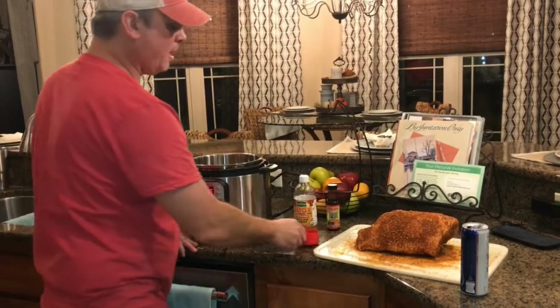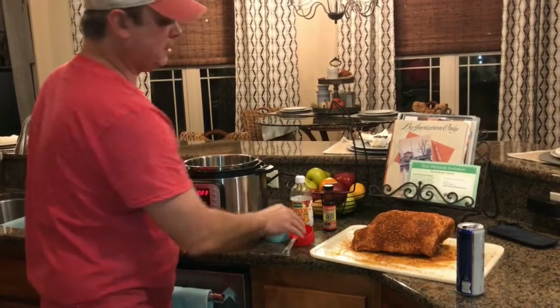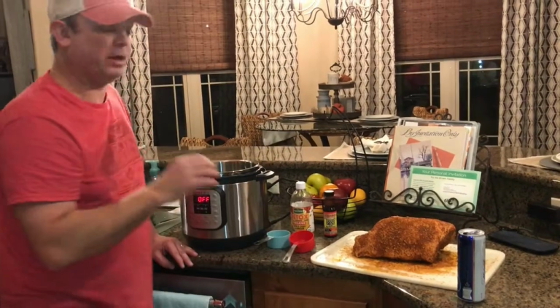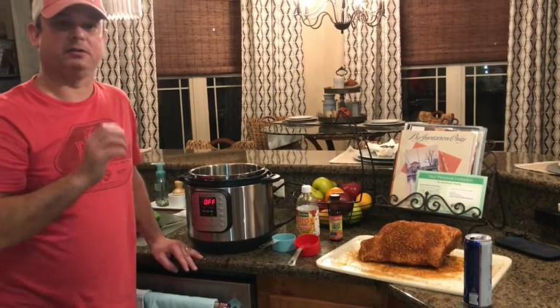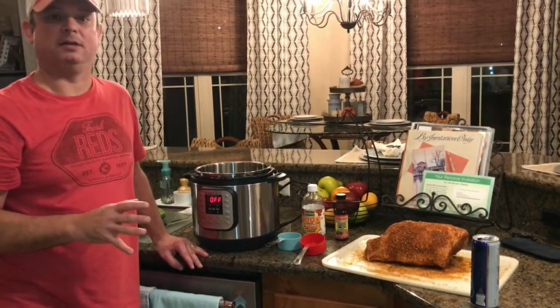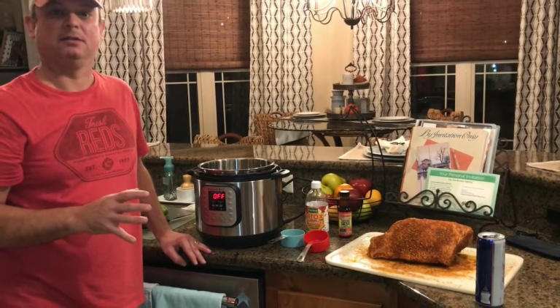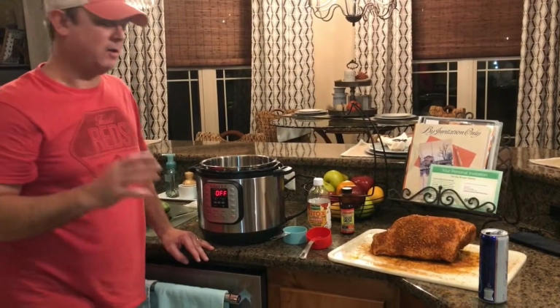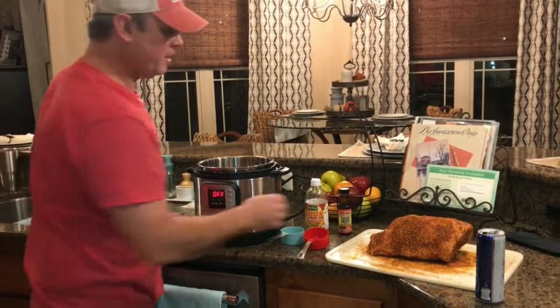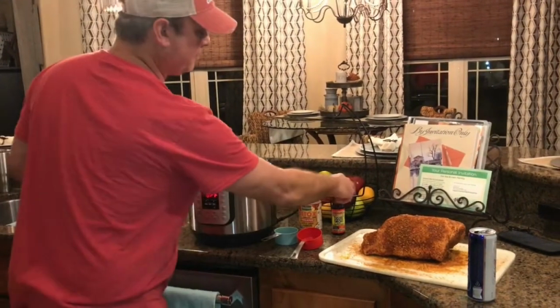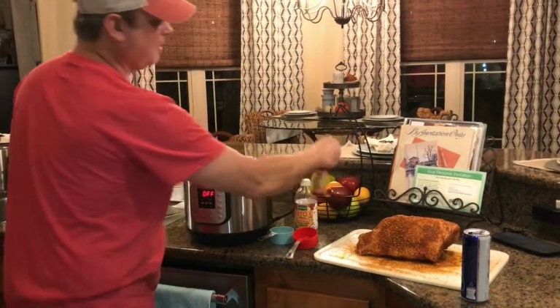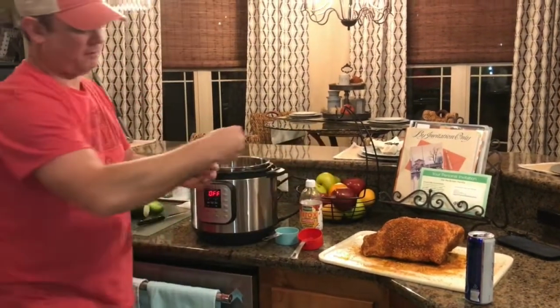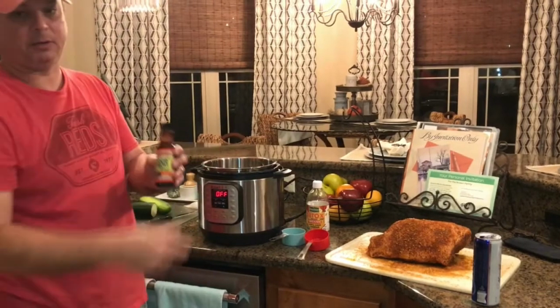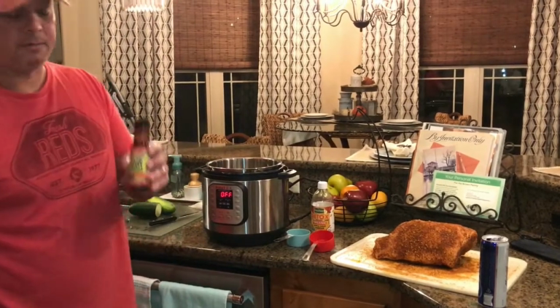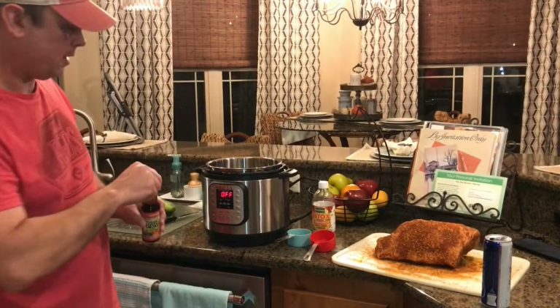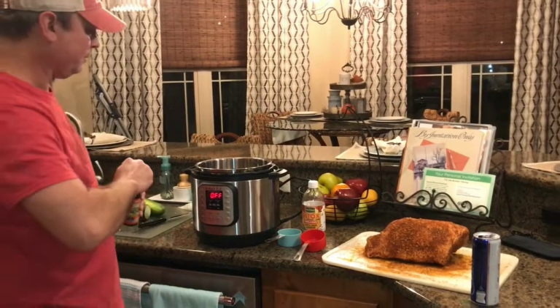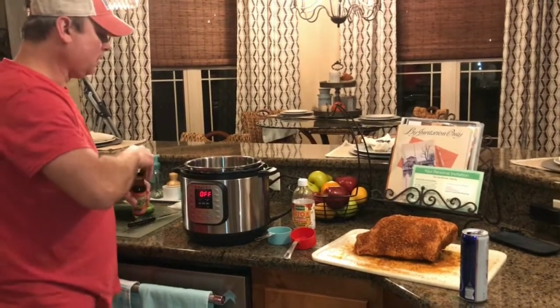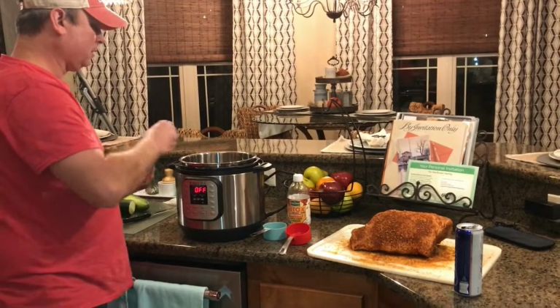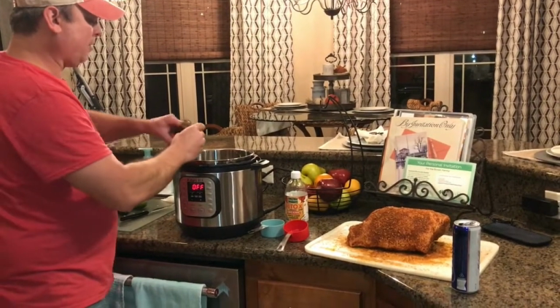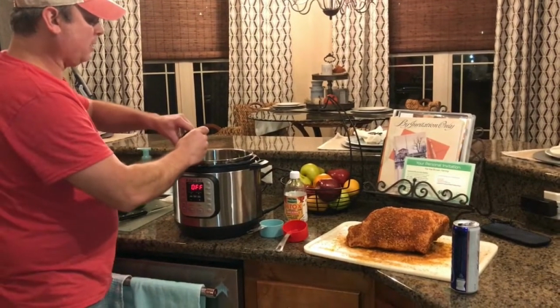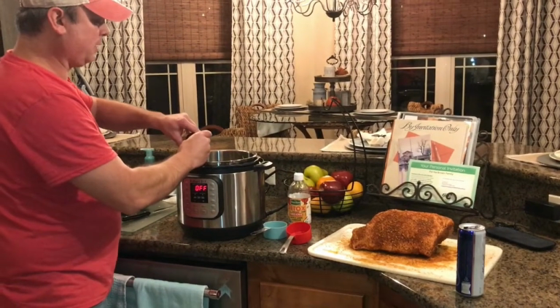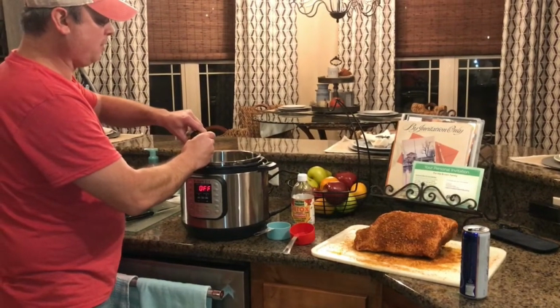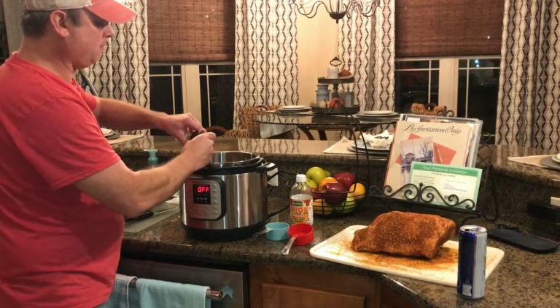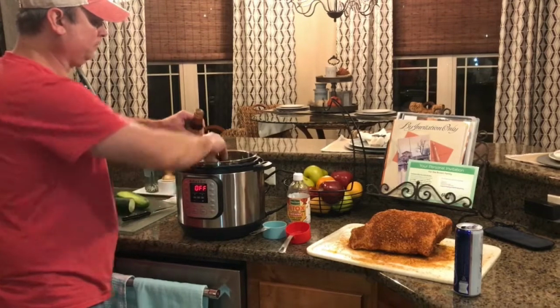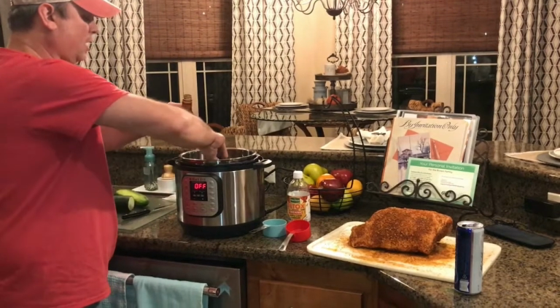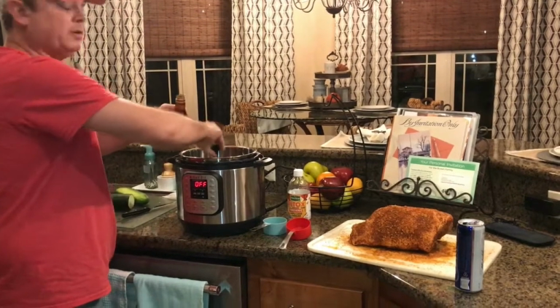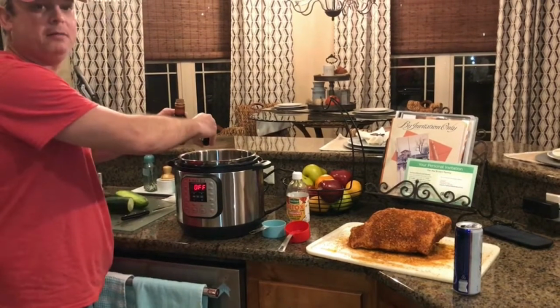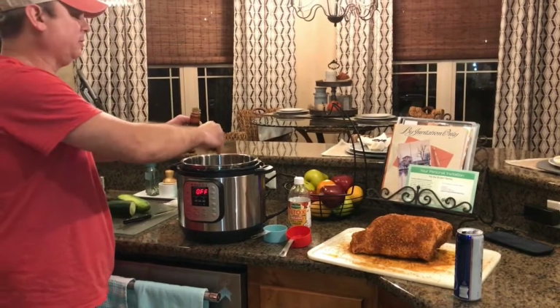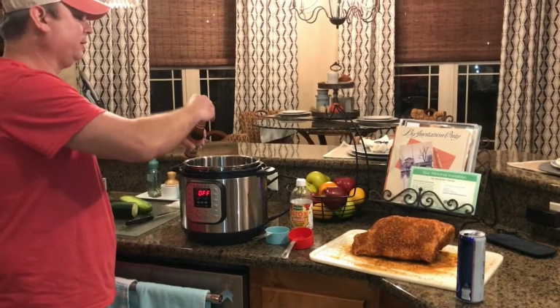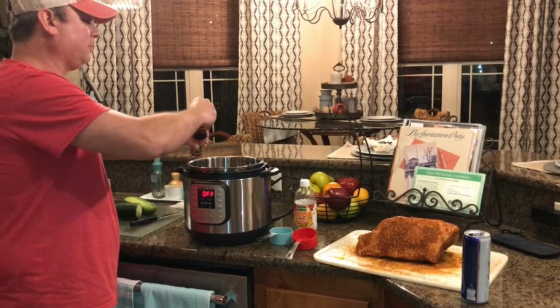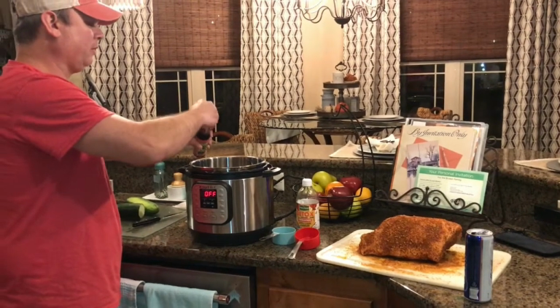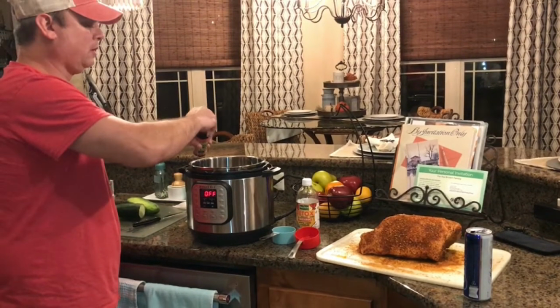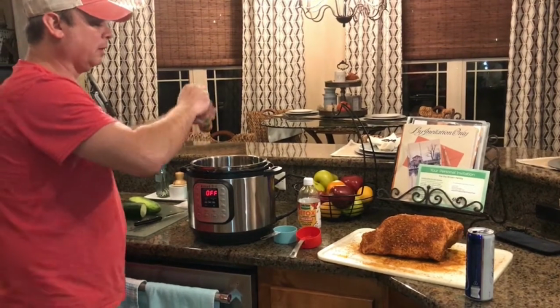Now I'm going to give it a little smoke taste. So how am I going to do that? I've got some liquid smoke. I'm going to give it about a cap full, and that's going to give that Boston butt the smoke flavor you're going to be looking for.